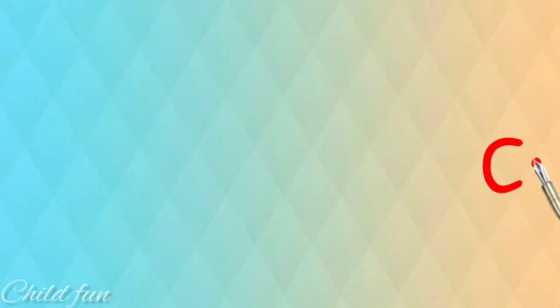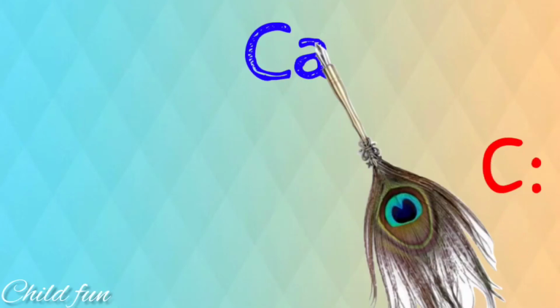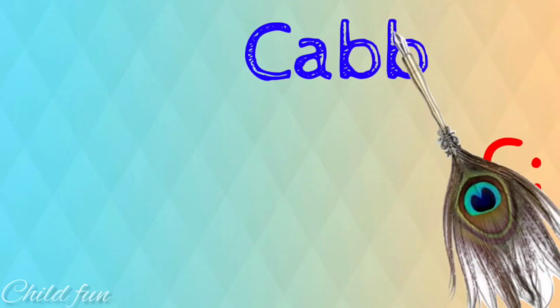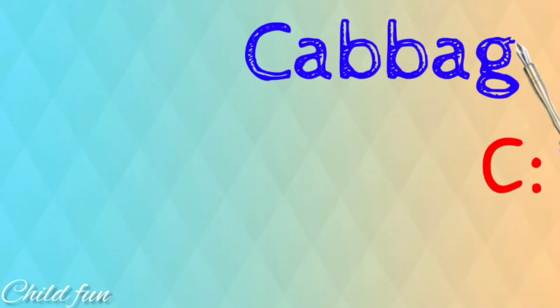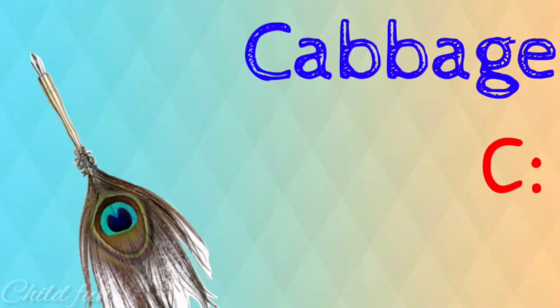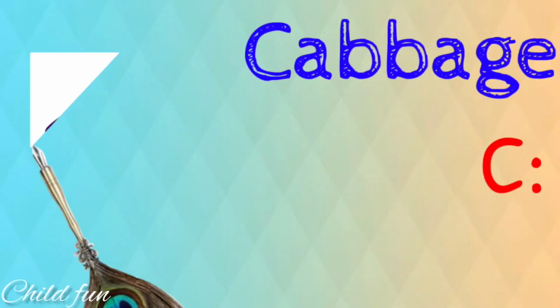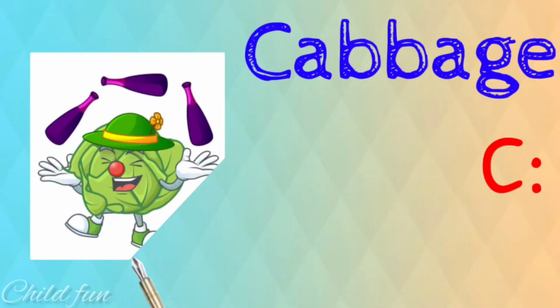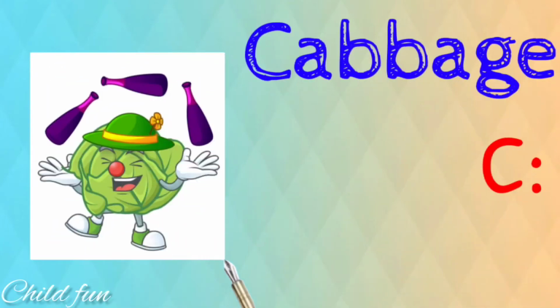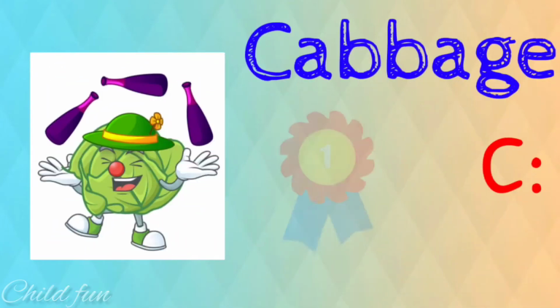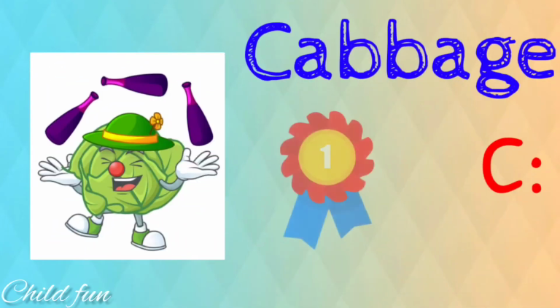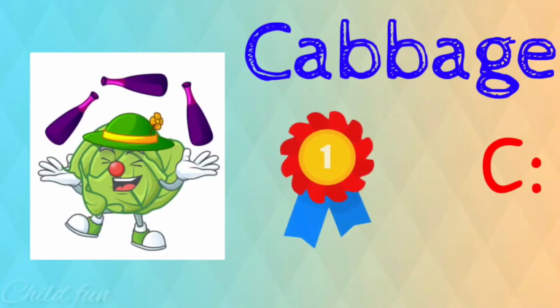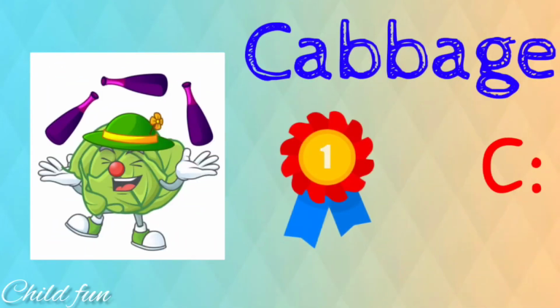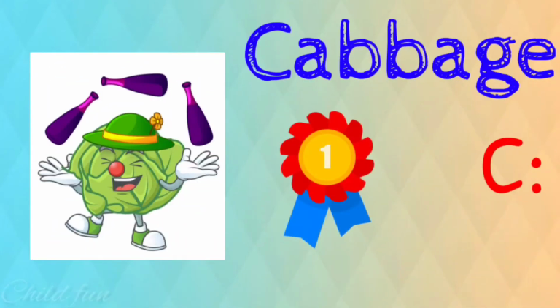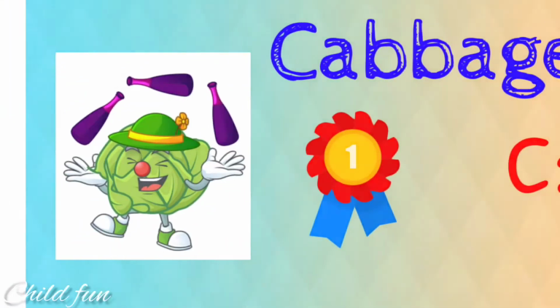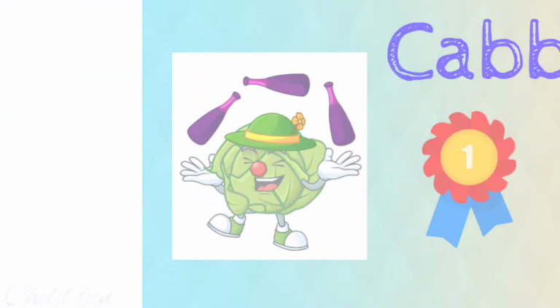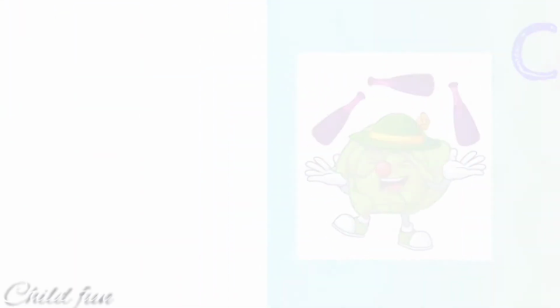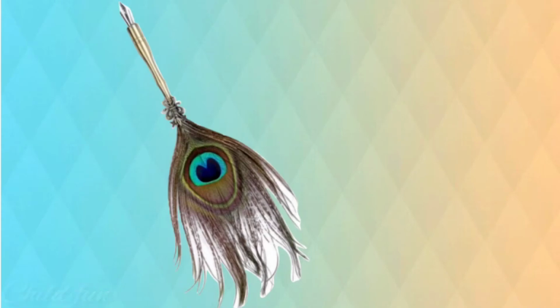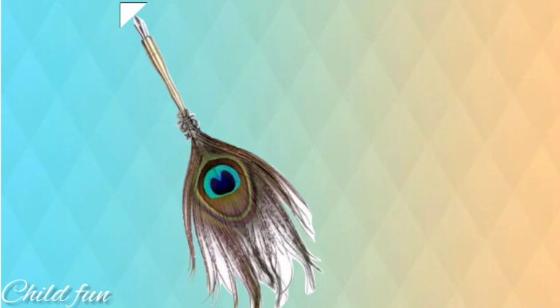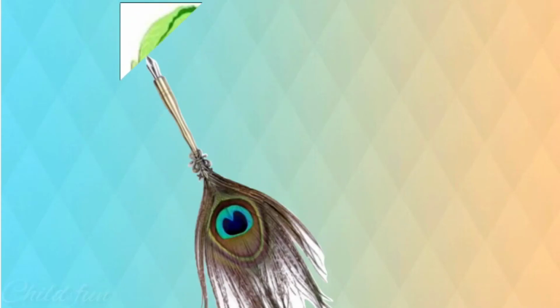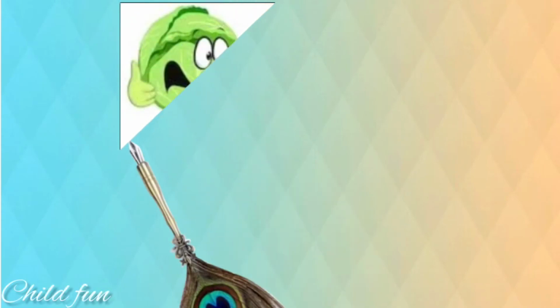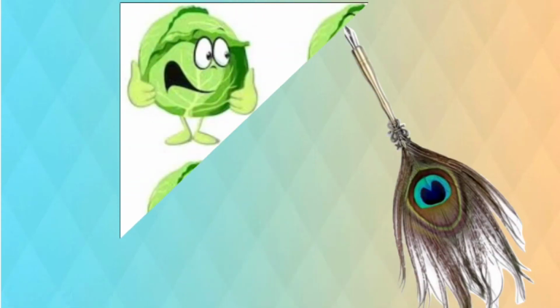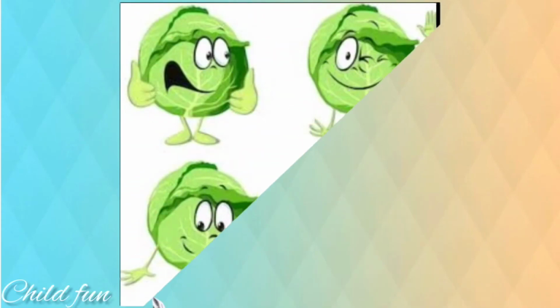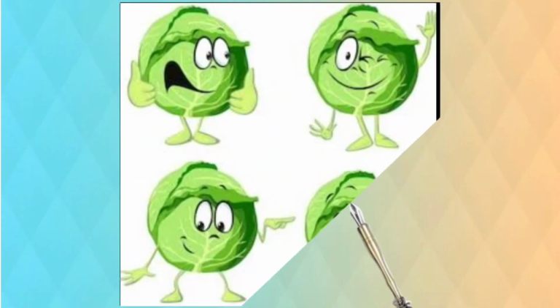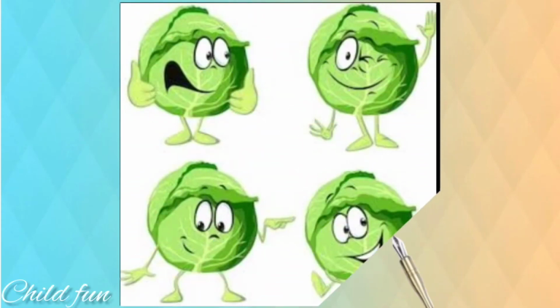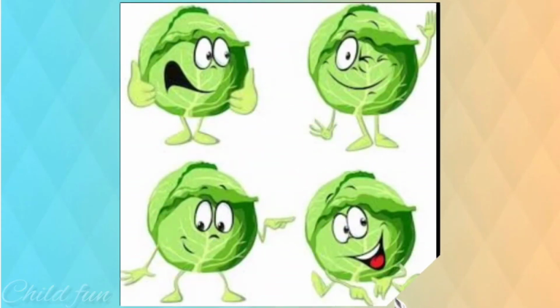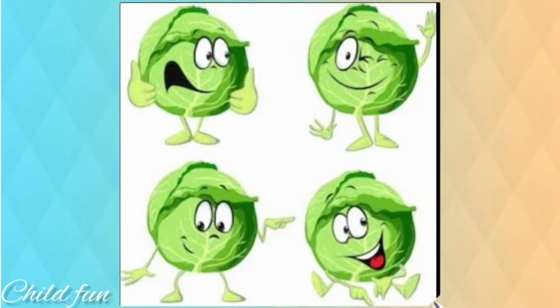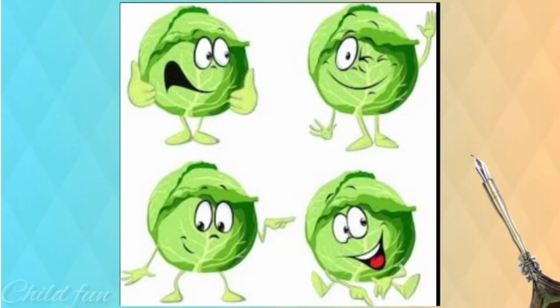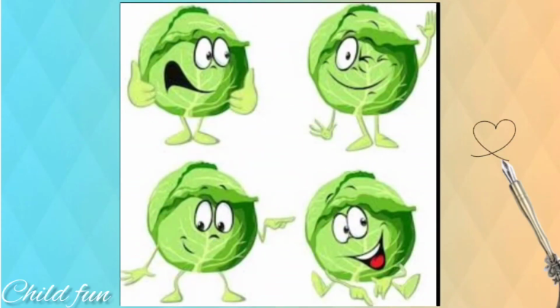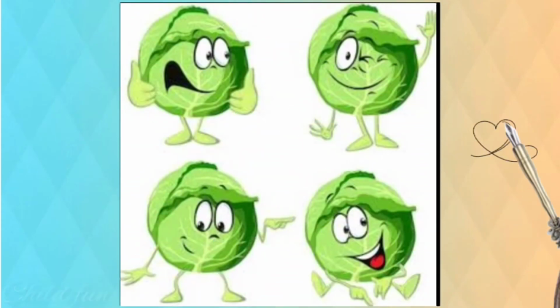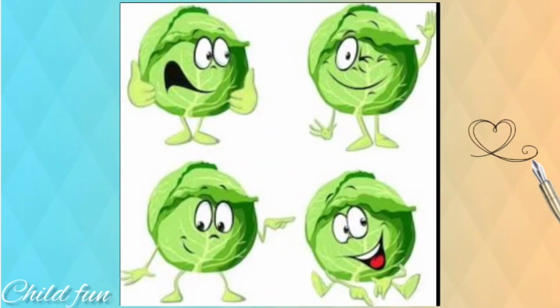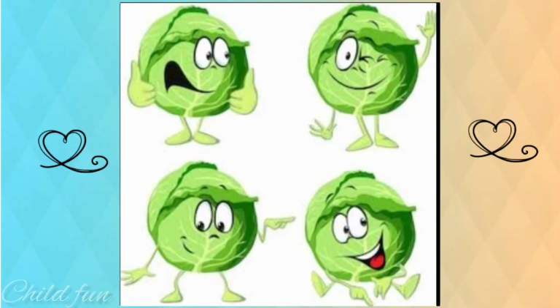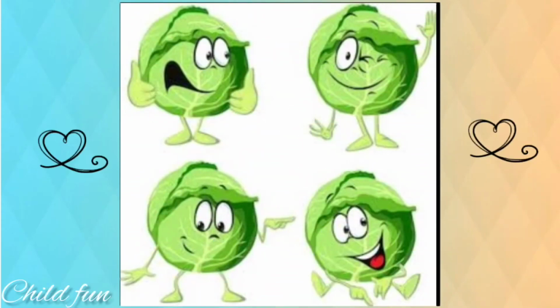Cabbage finger. Cabbage finger. Where are you? Here I am. Here I am. How do you do?